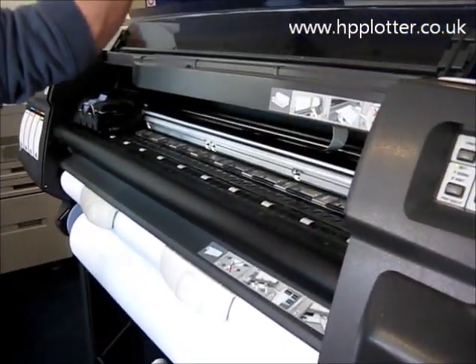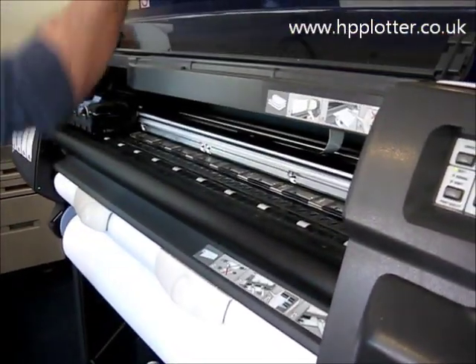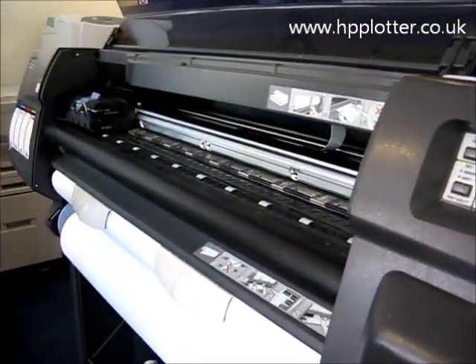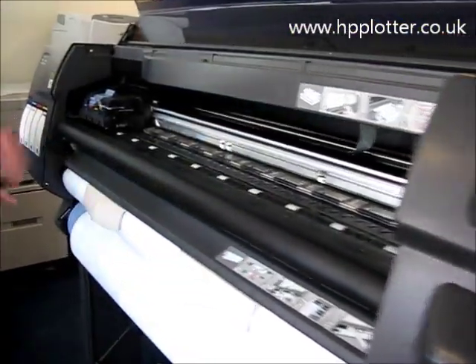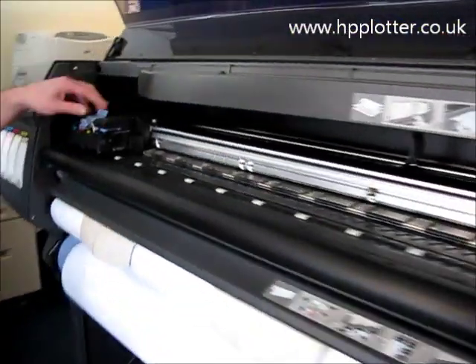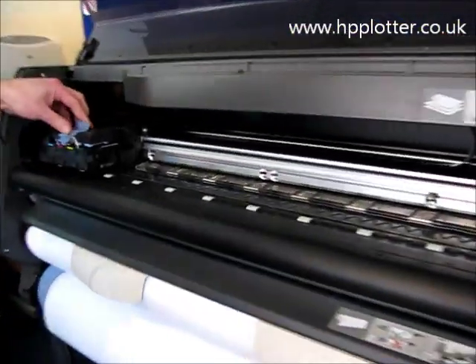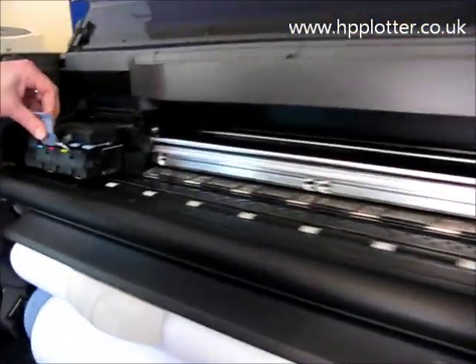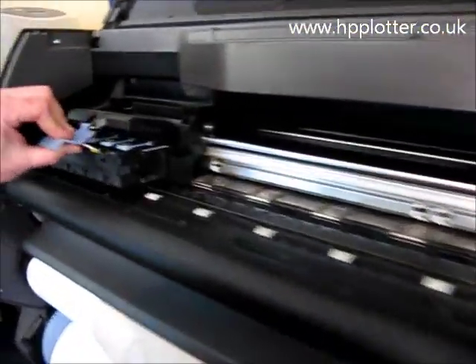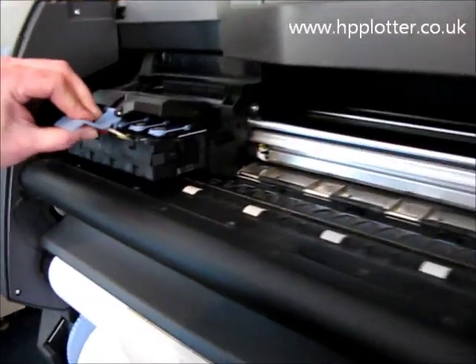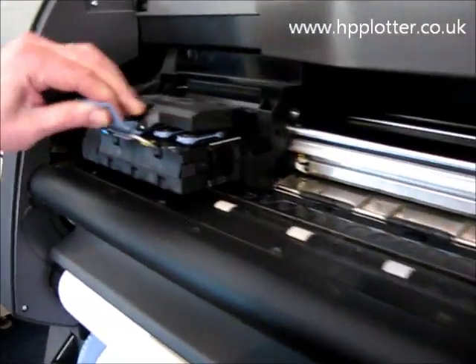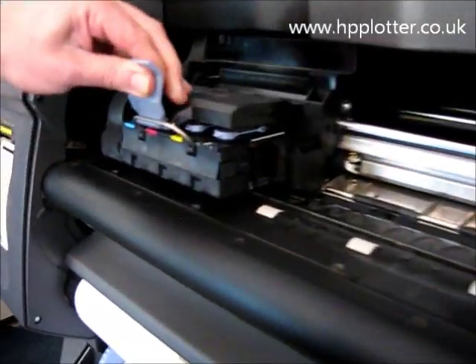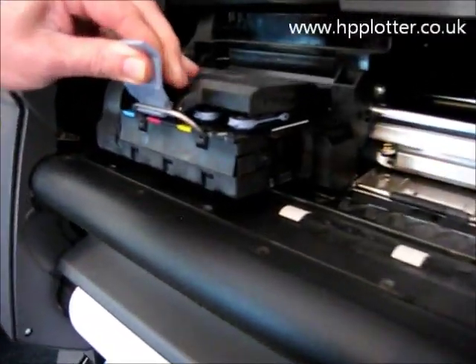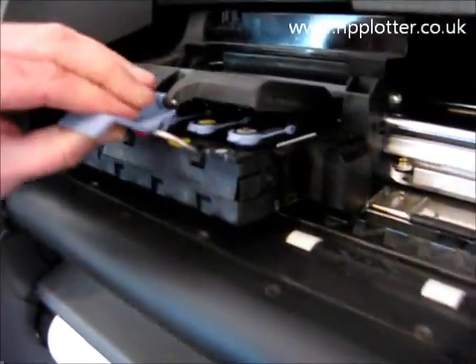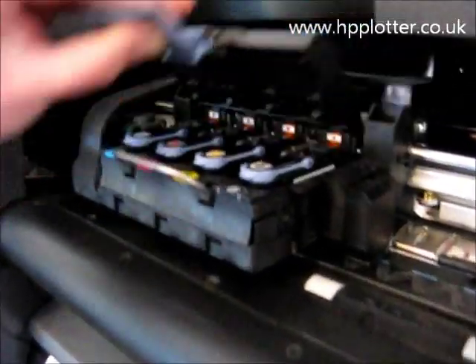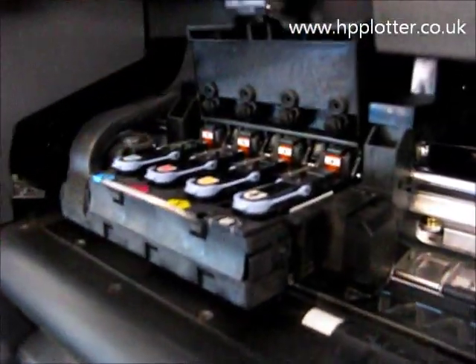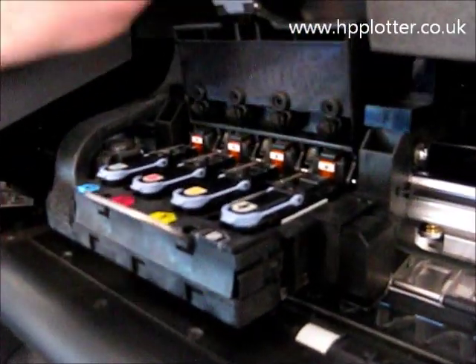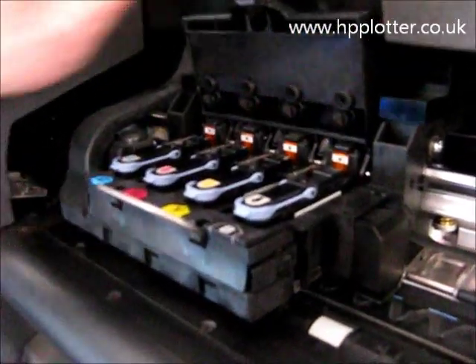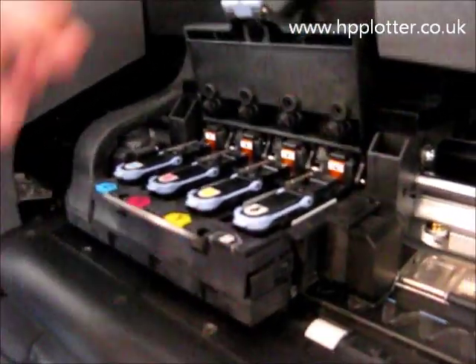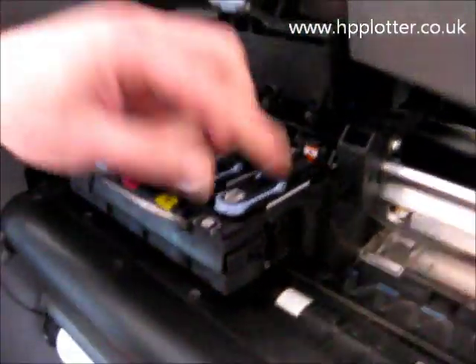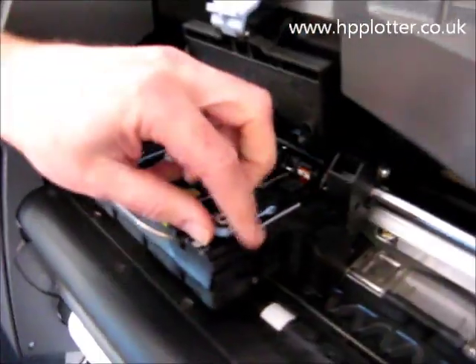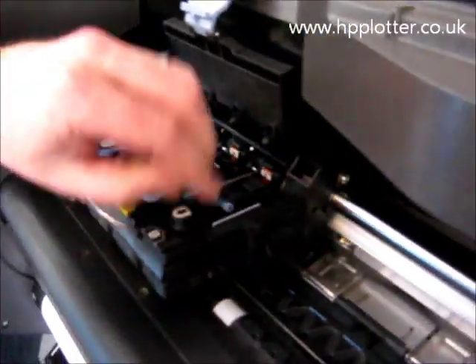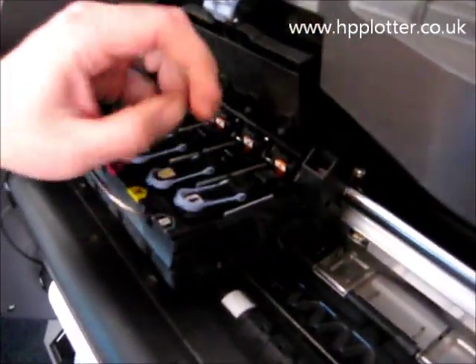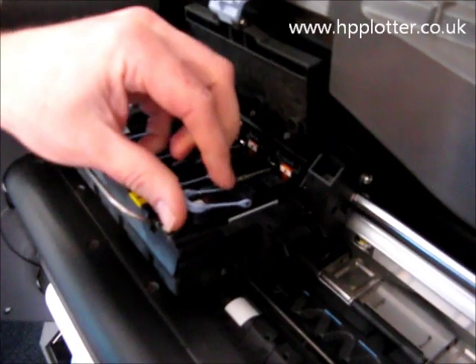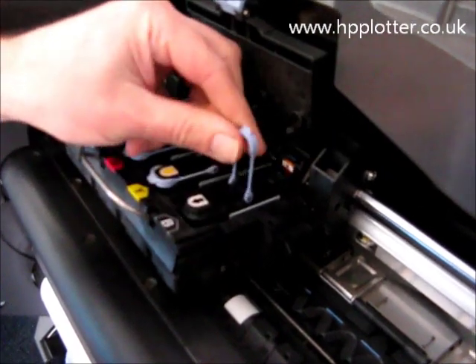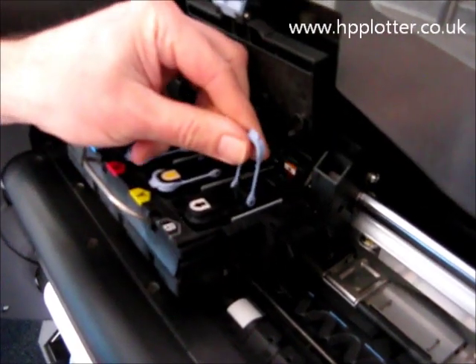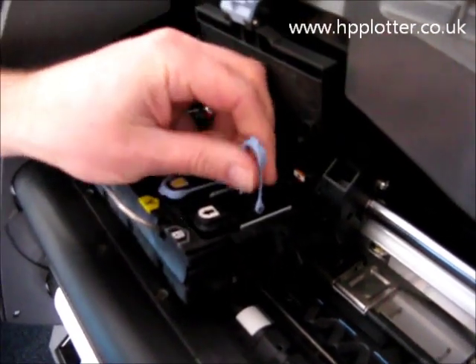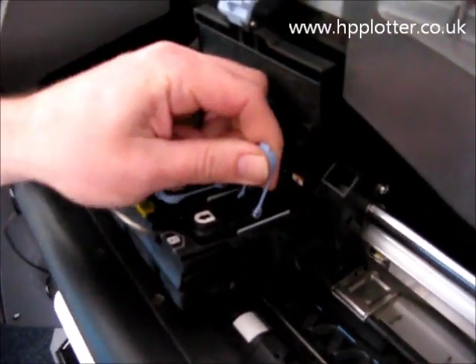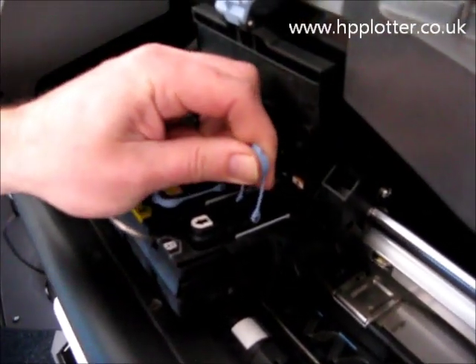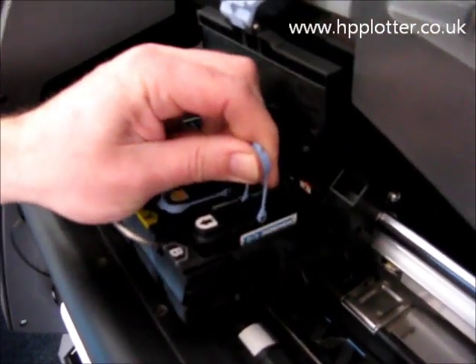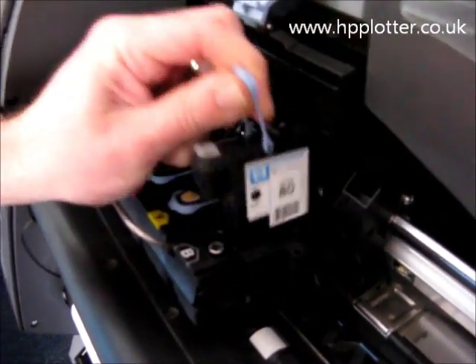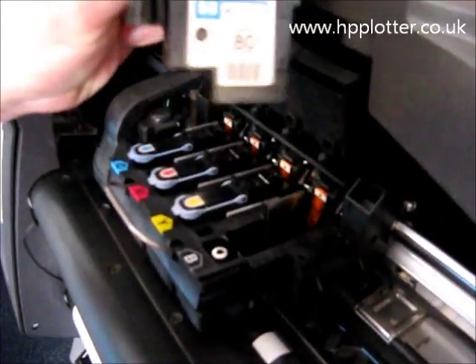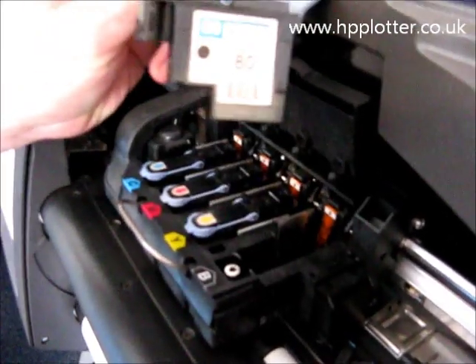Lift the top window, unclamp the carriage, take out the offending printhead — just lift up the handle there and pull it out vertically.